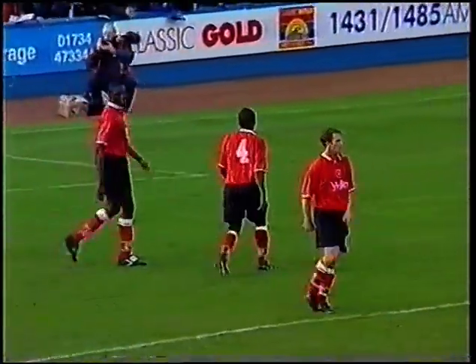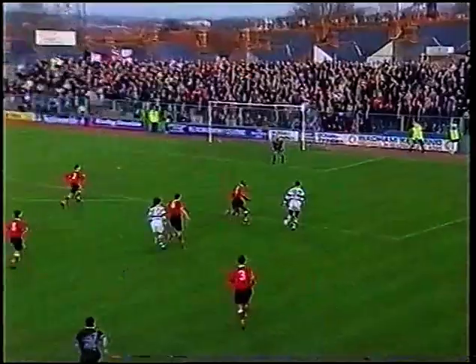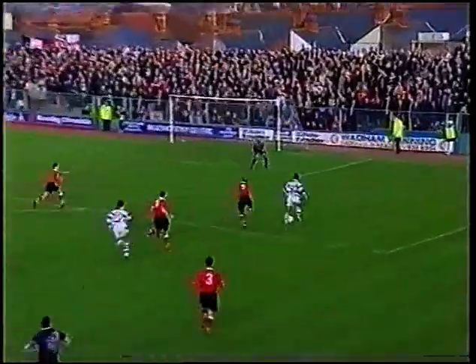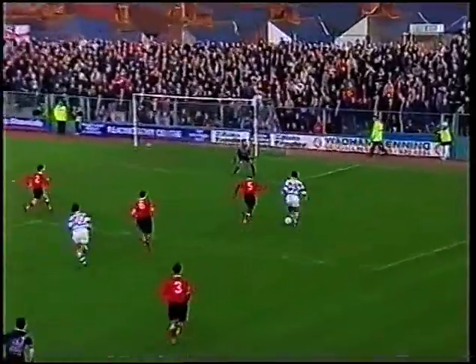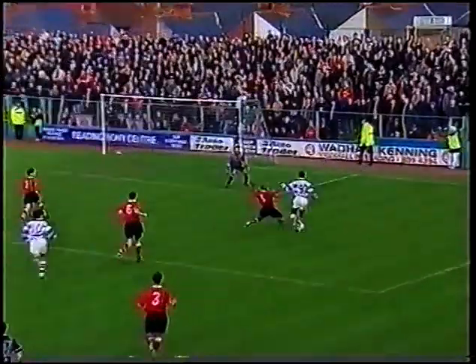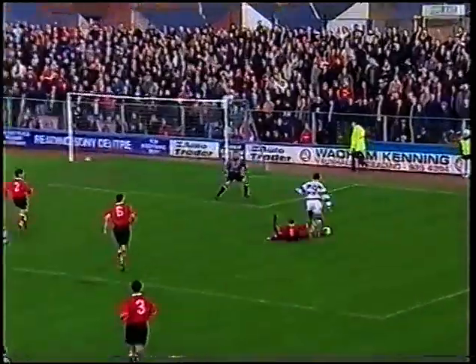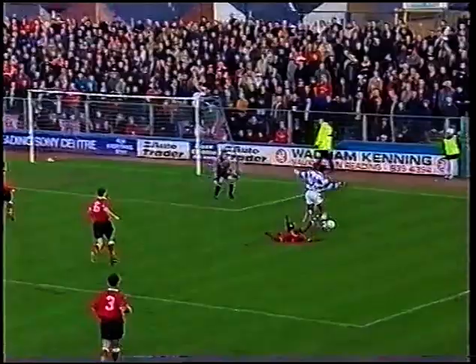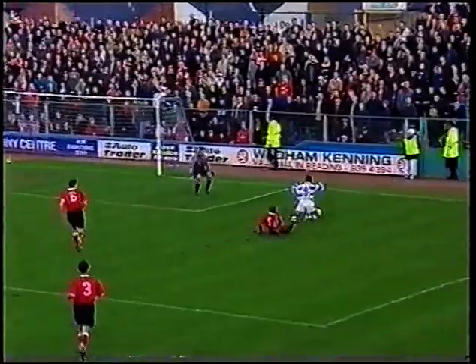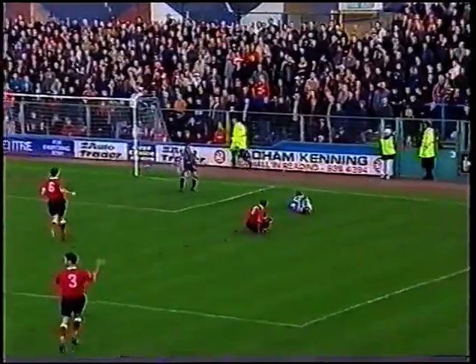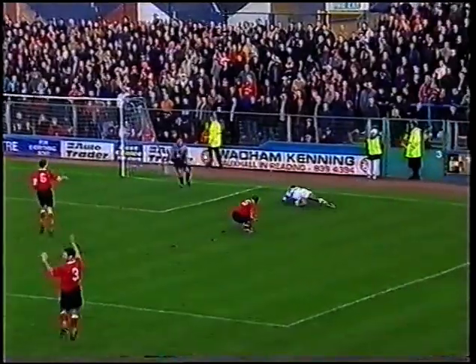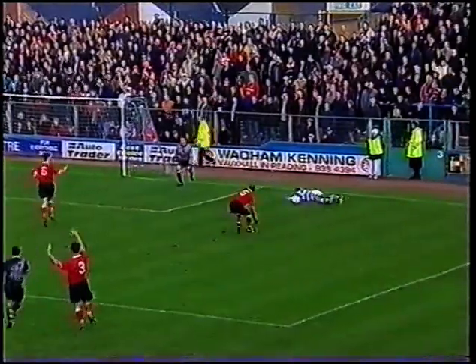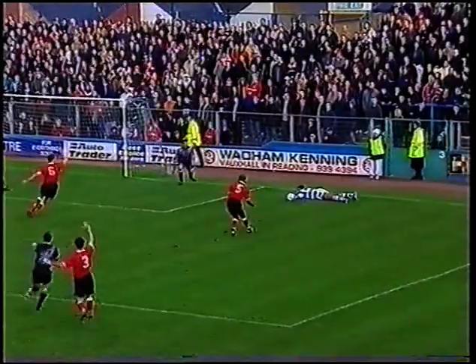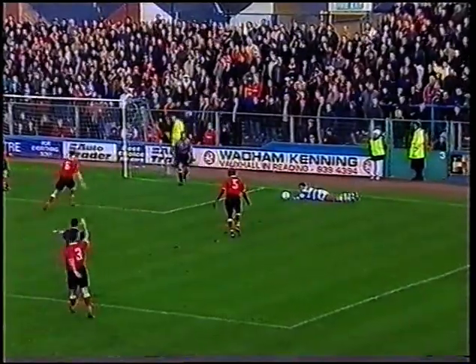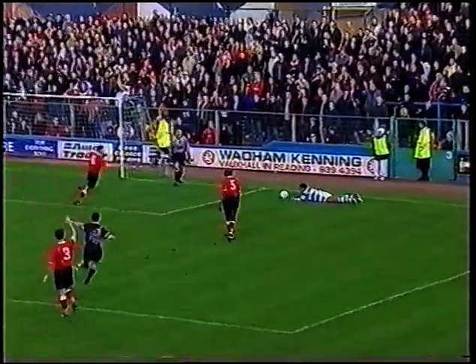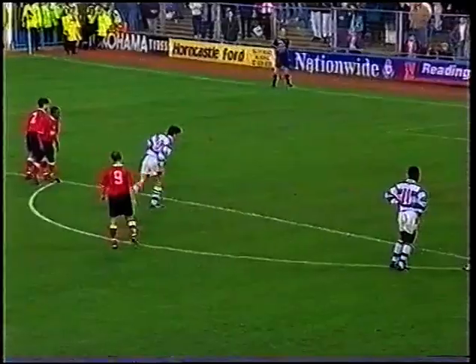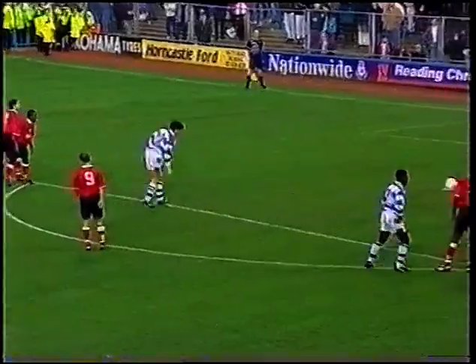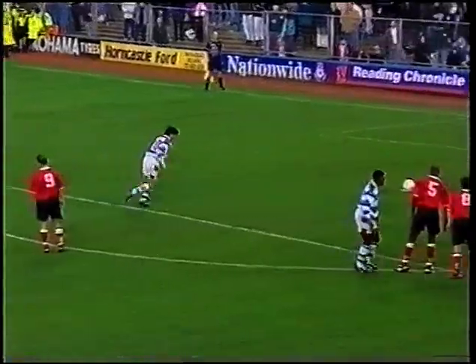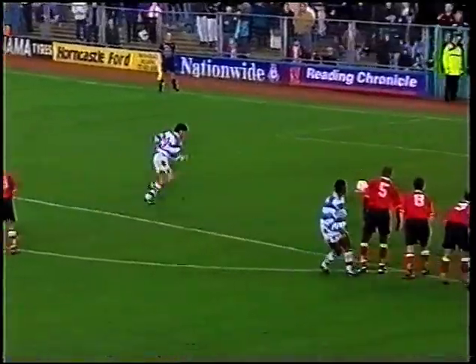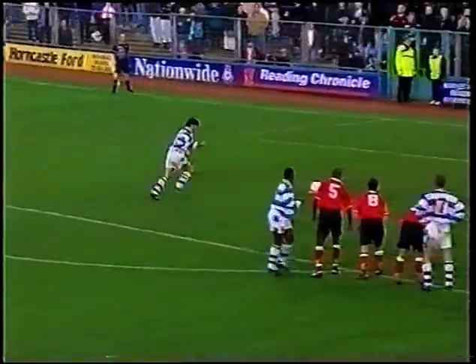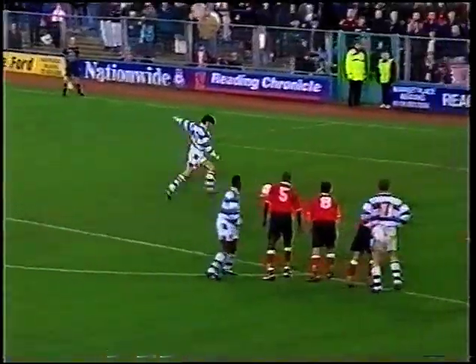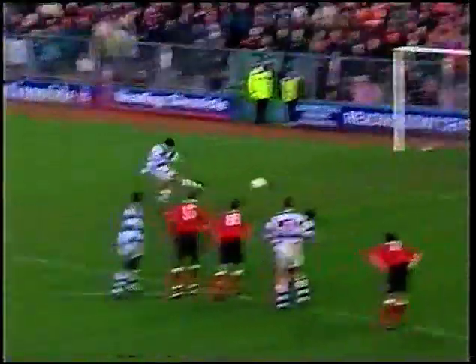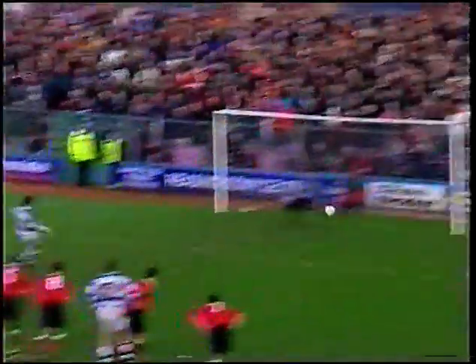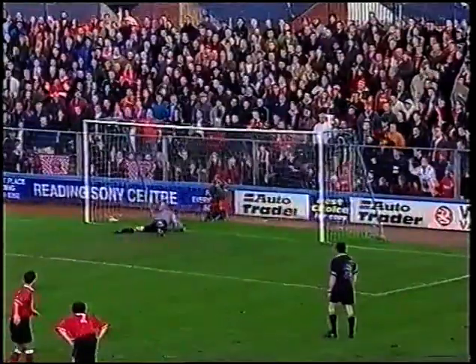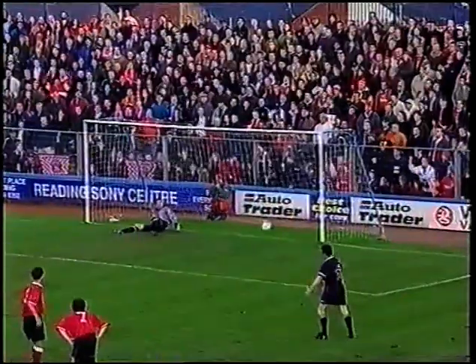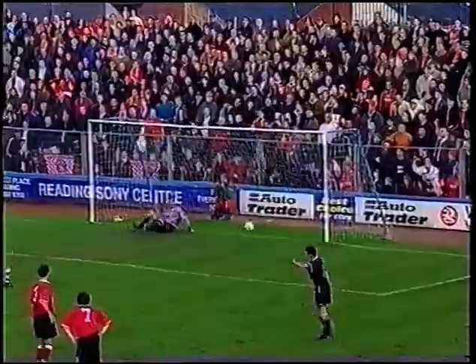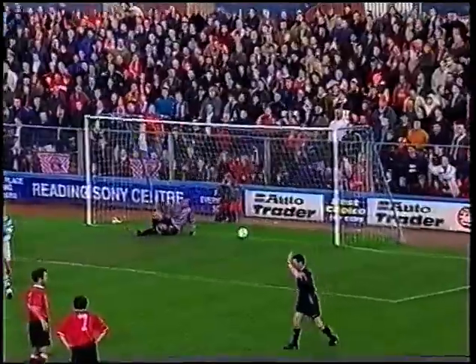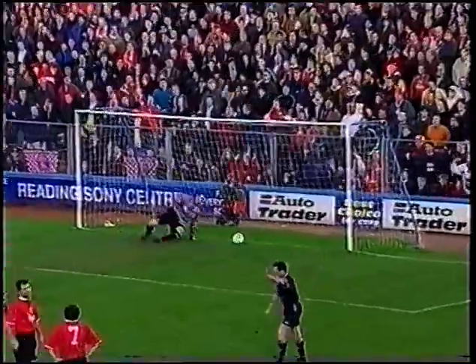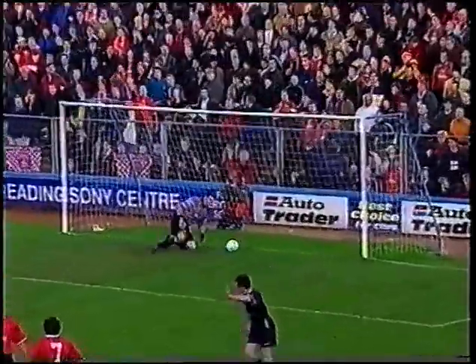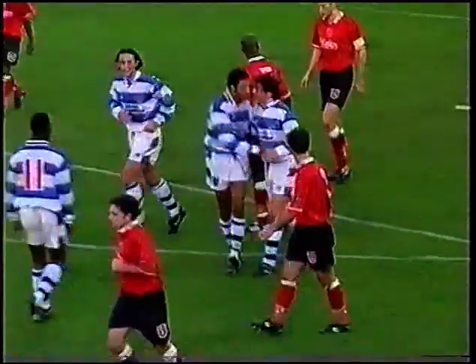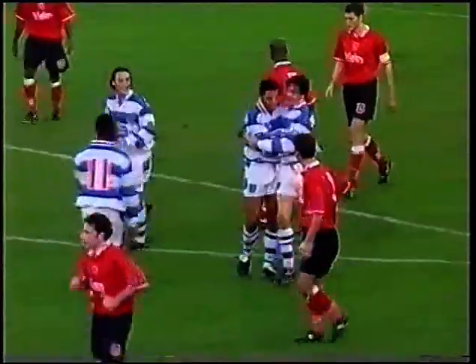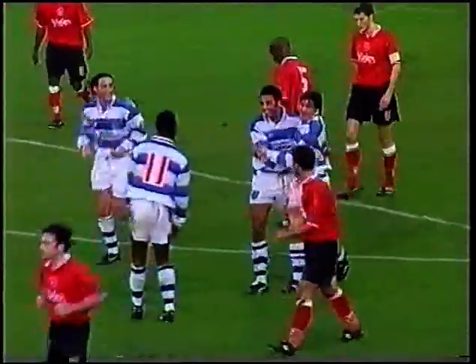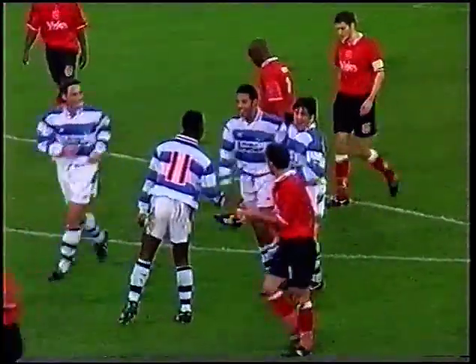Before the break, Reading were two up after Richard Rufus brought down Carla Sabra in the box. The referee awarding a penalty, veteran striker Trevor Morley making no mistake from the spot.